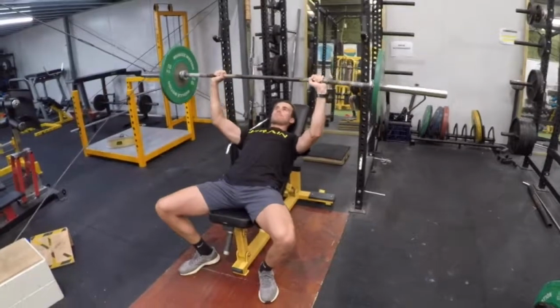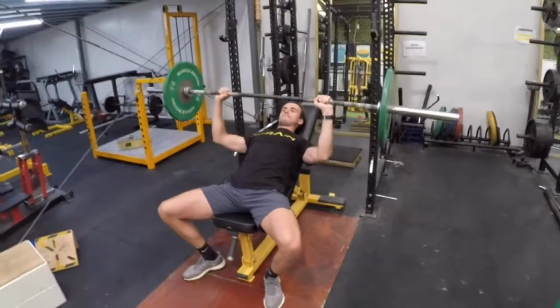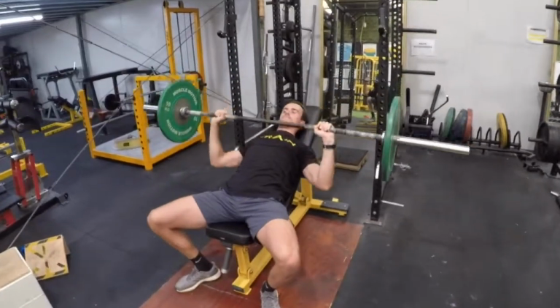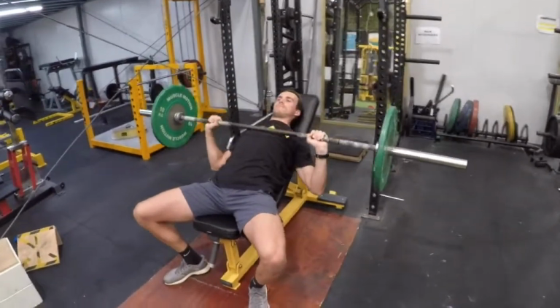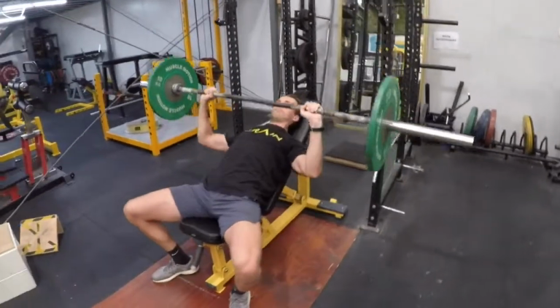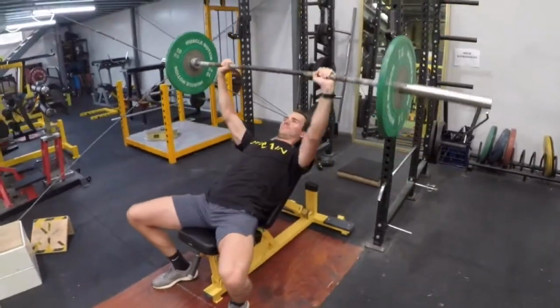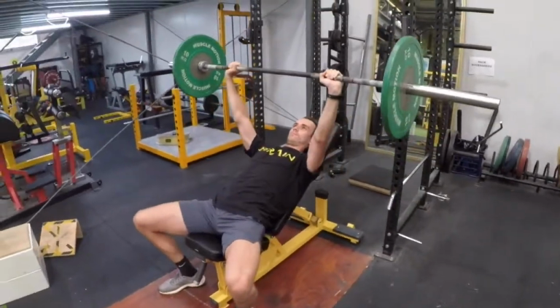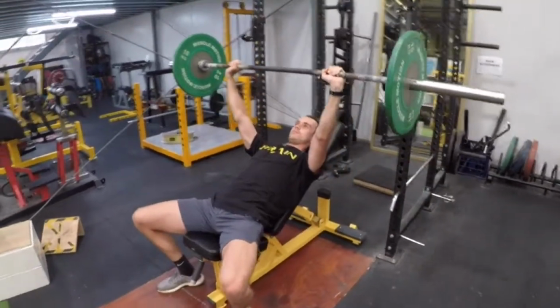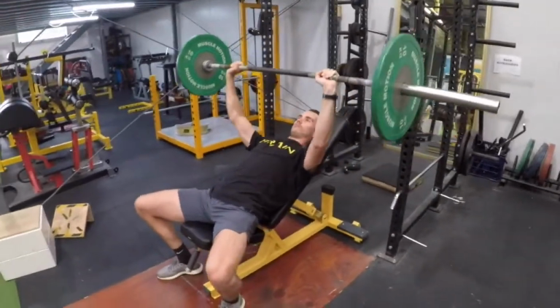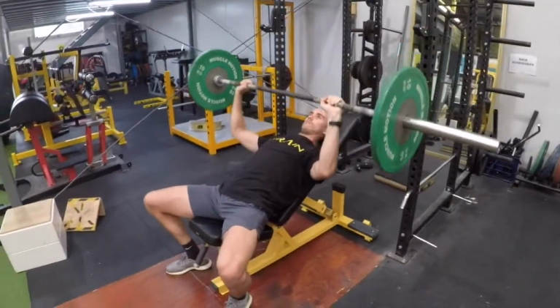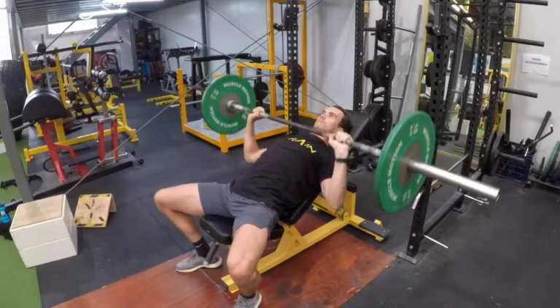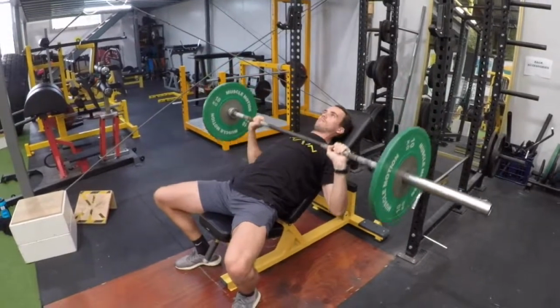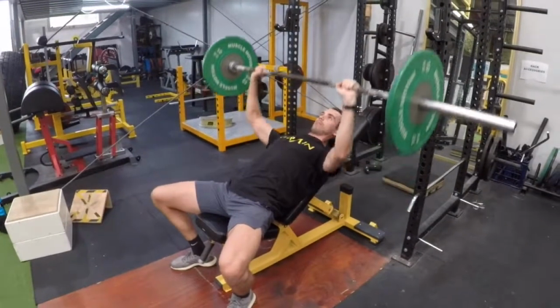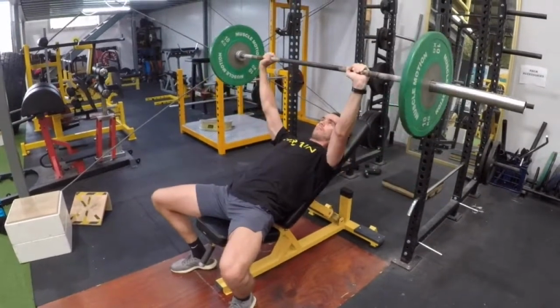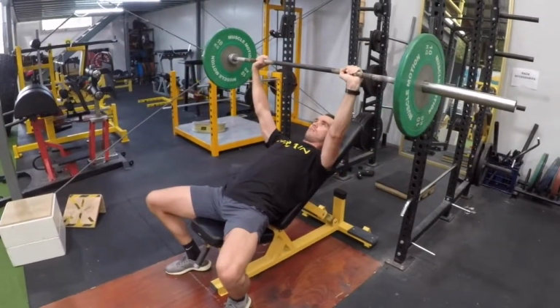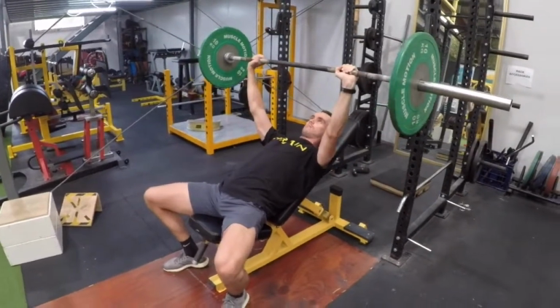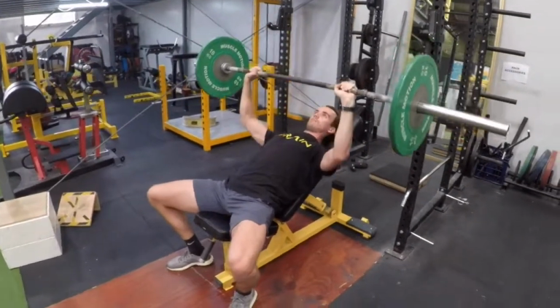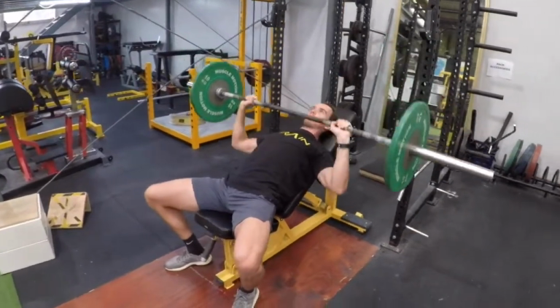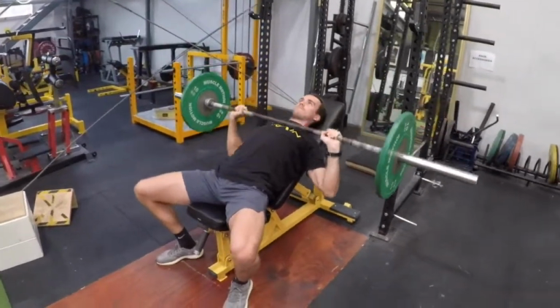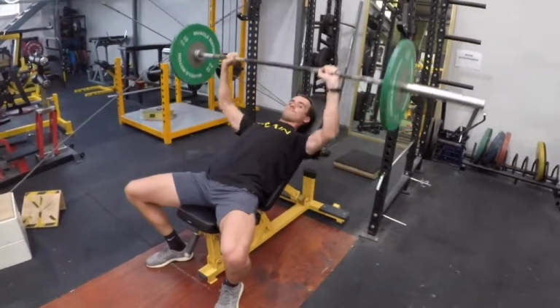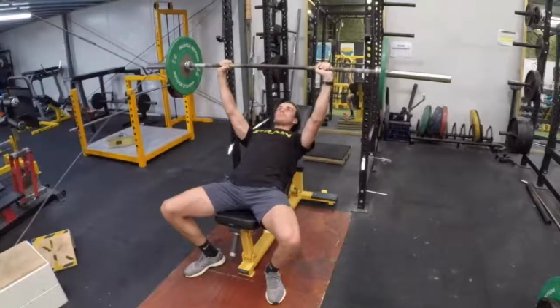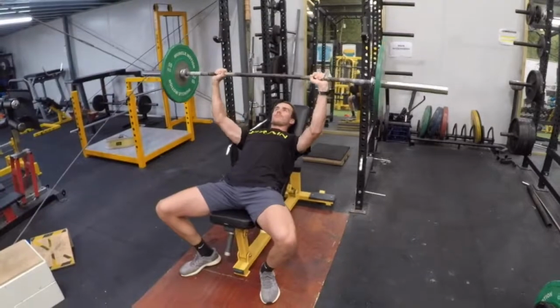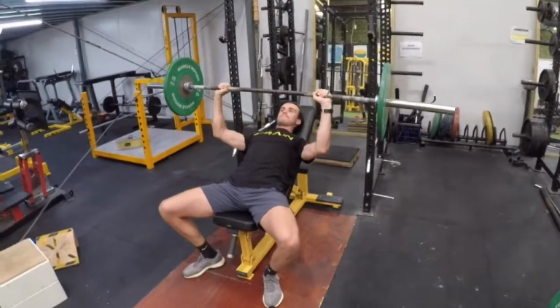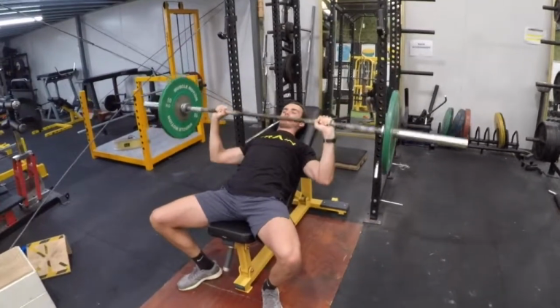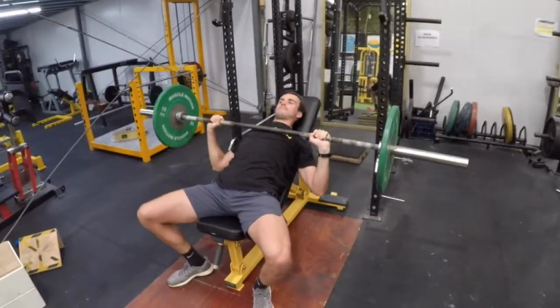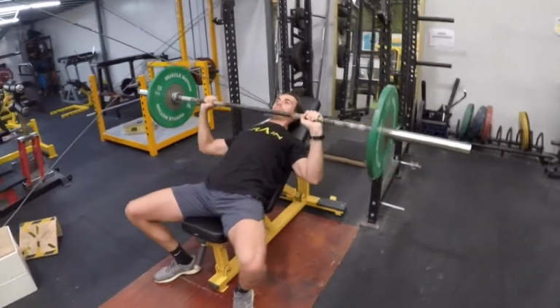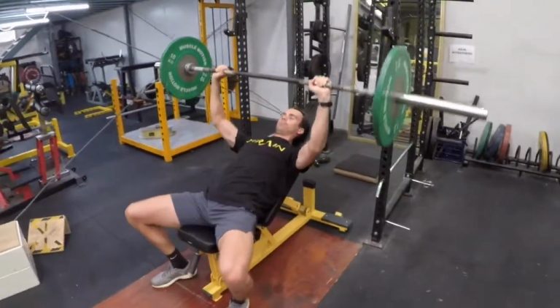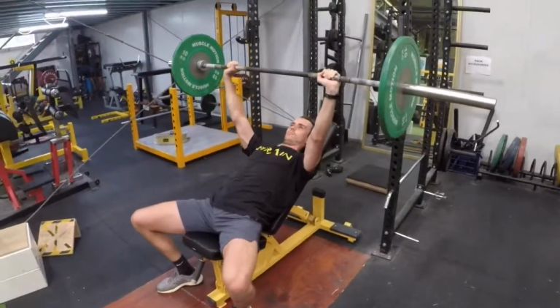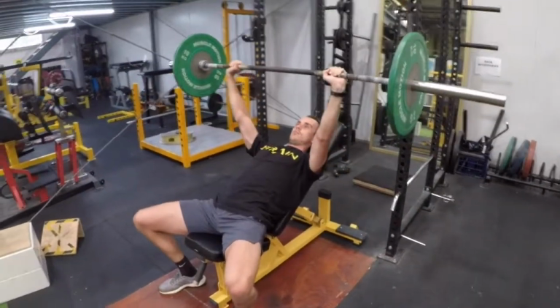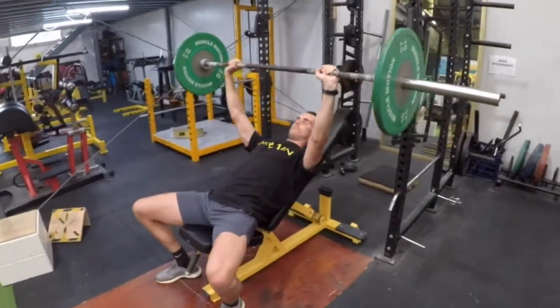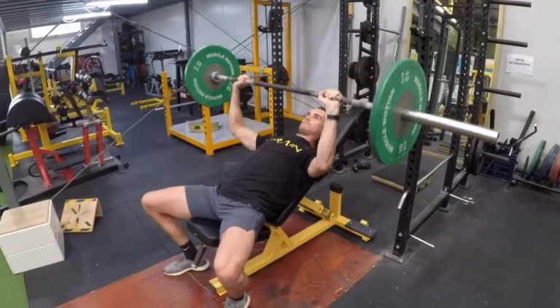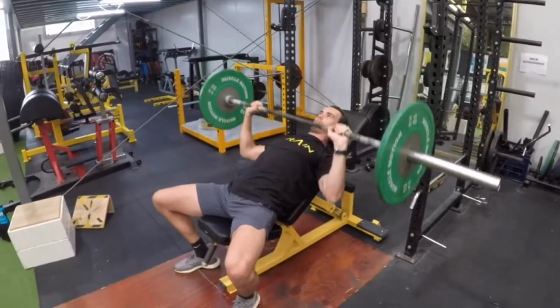Maintaining five points of contact through each foot on the floor, our hips on the bench, our shoulders and our head. You want to ensure that you are also maintaining a neutral wrist position as you lower the bar slowly down towards your chest and then push up in a controlled manner.